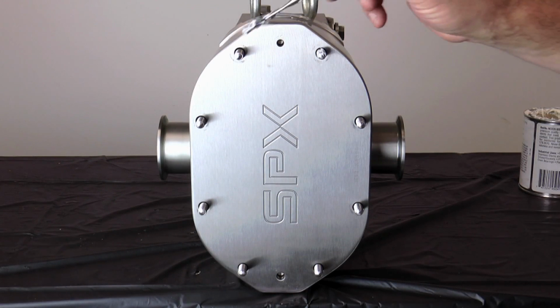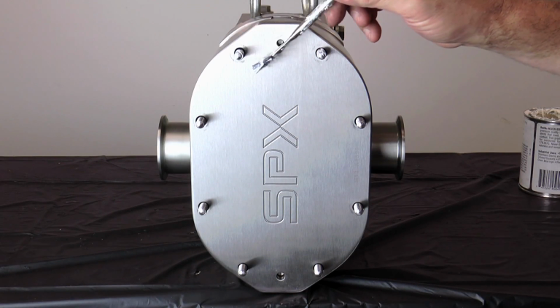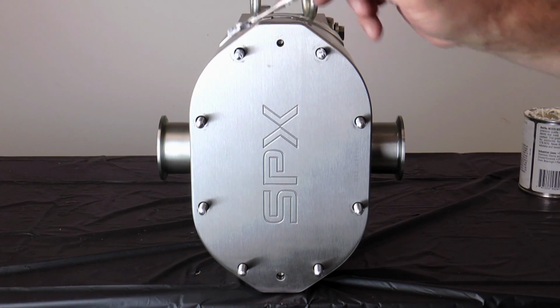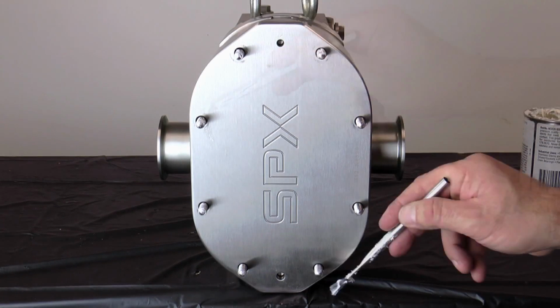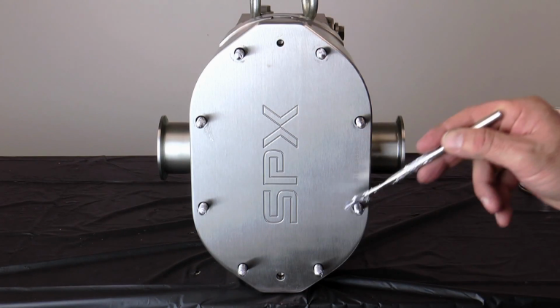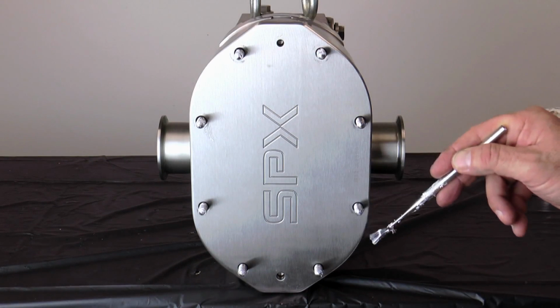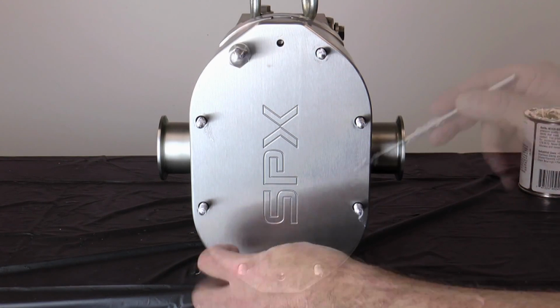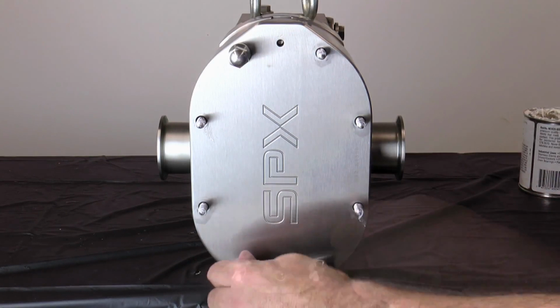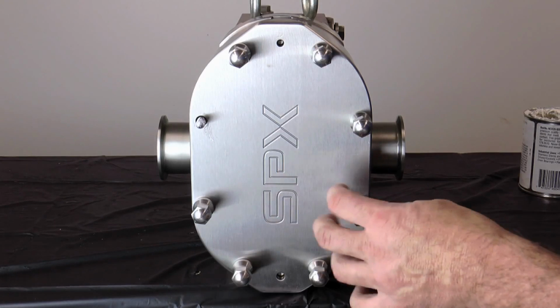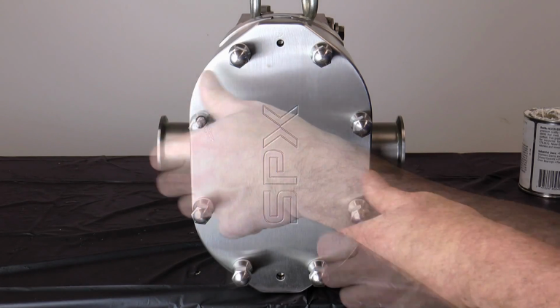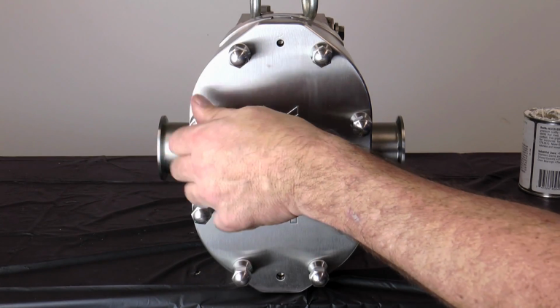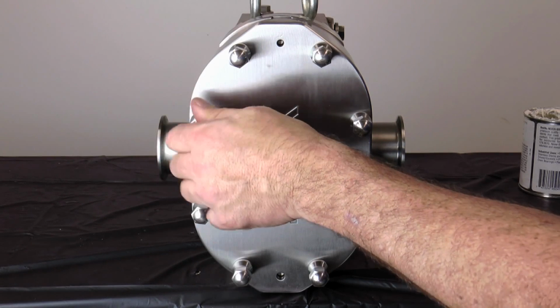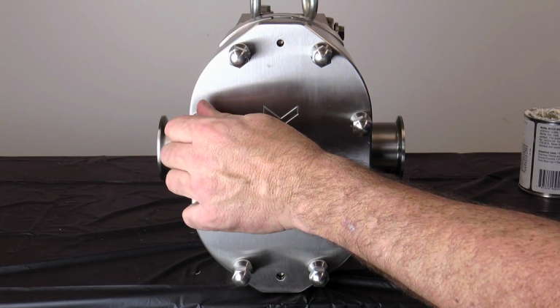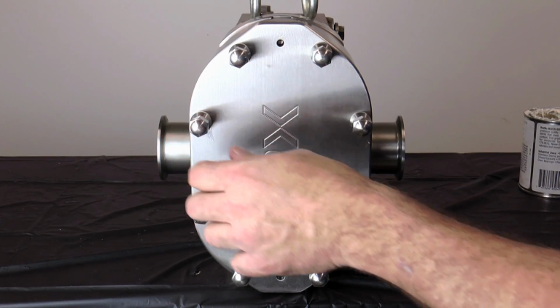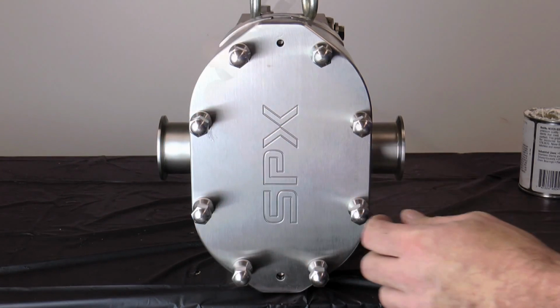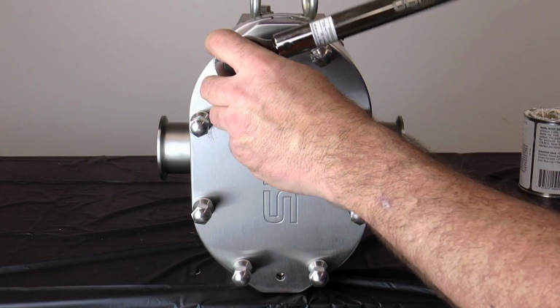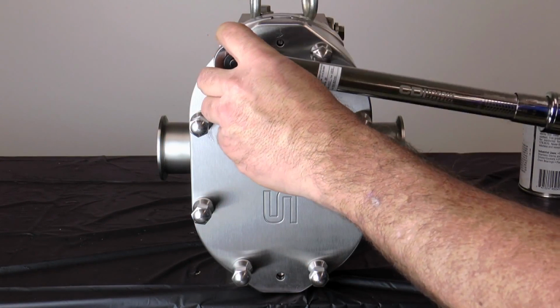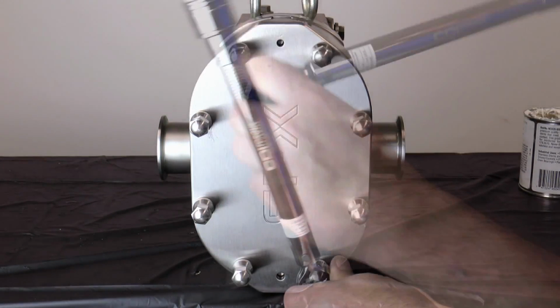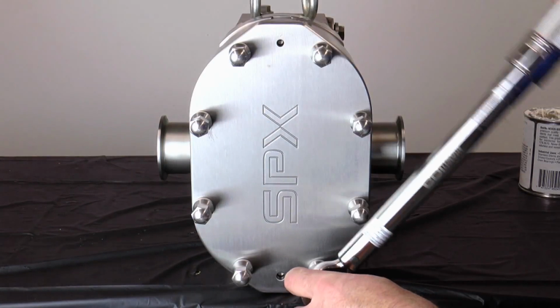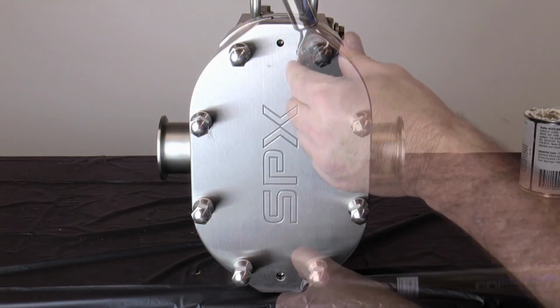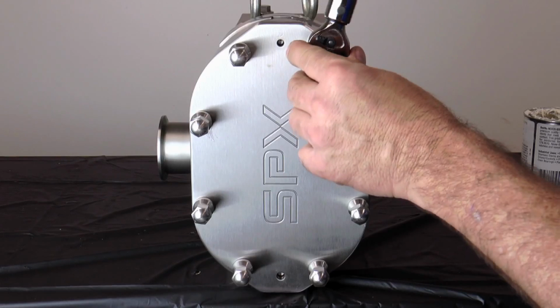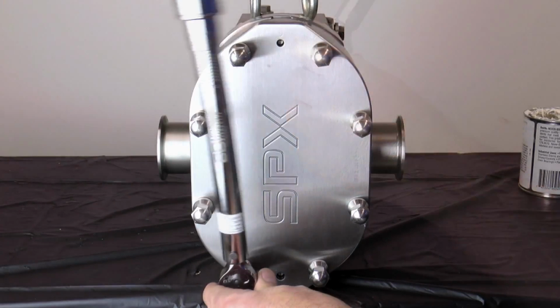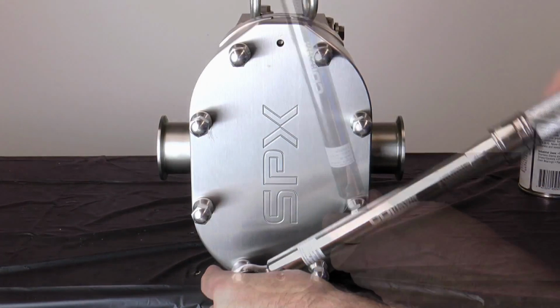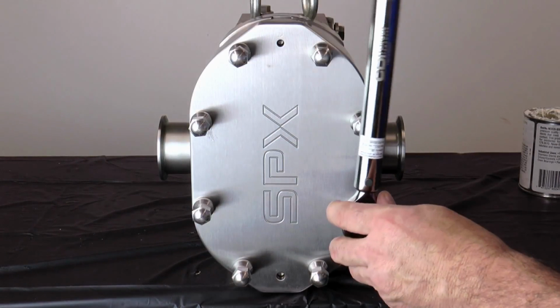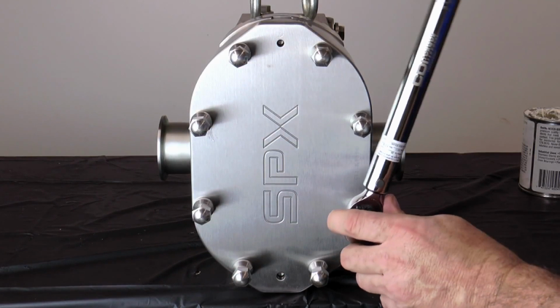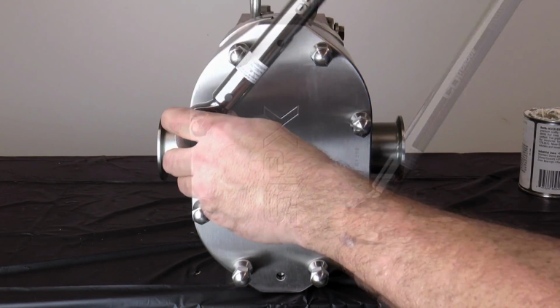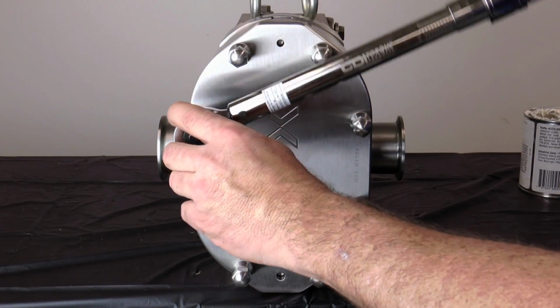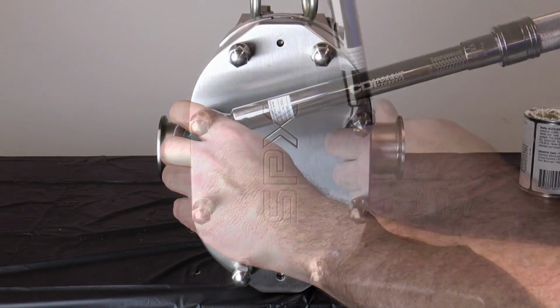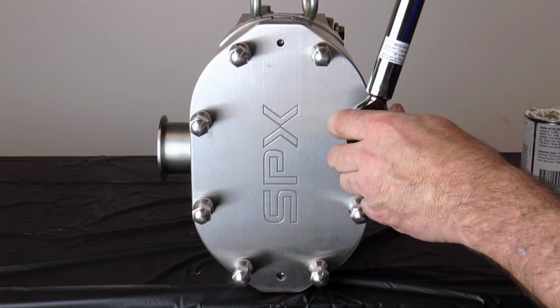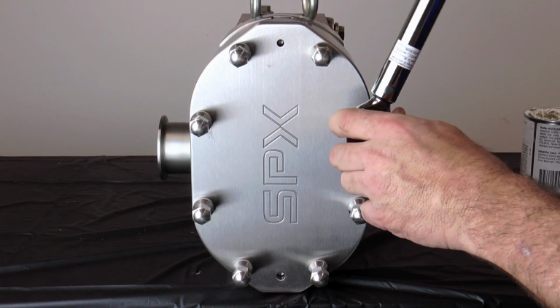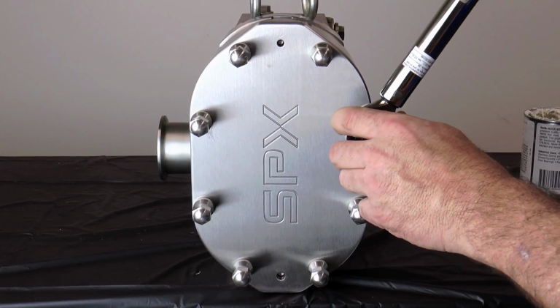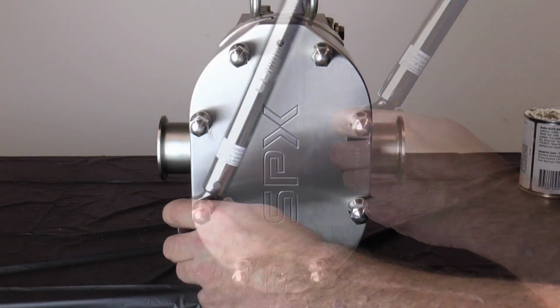Apply anti-seize compound to the threads and install the cover nuts by hand. With a torque wrench set to the proper value as found in the manual, tighten the cover nuts in a cross pattern.